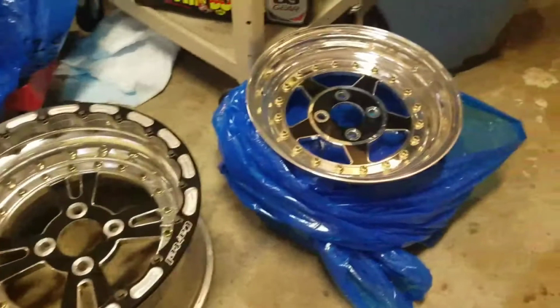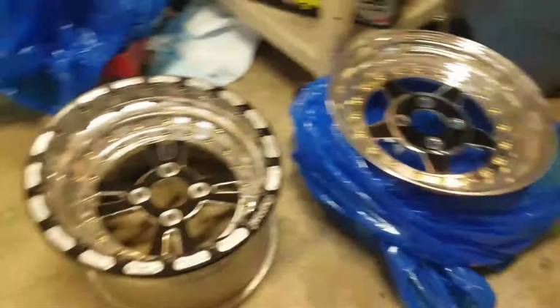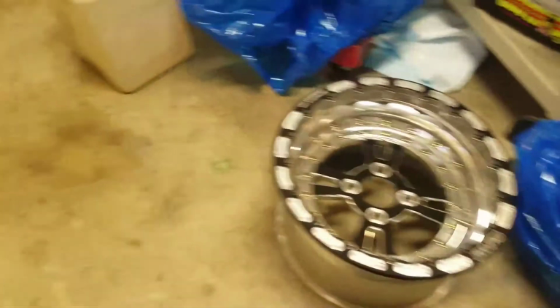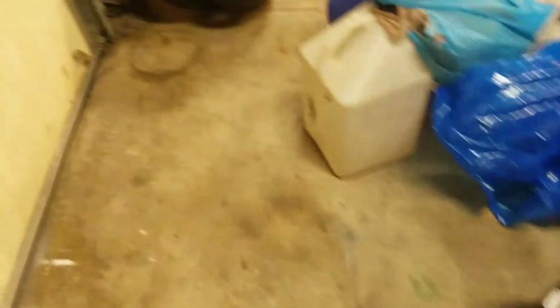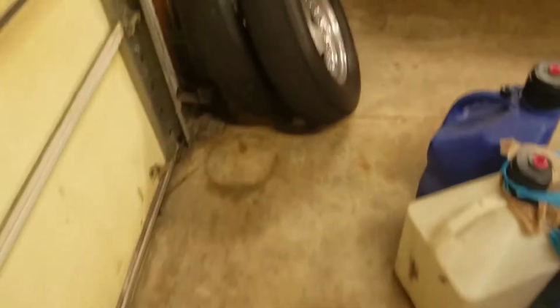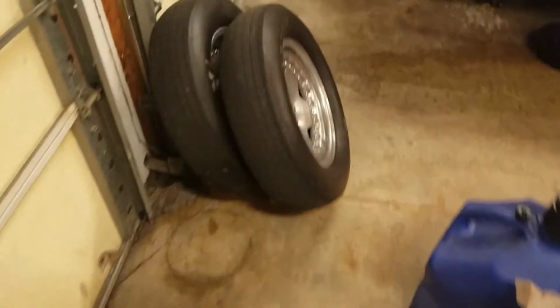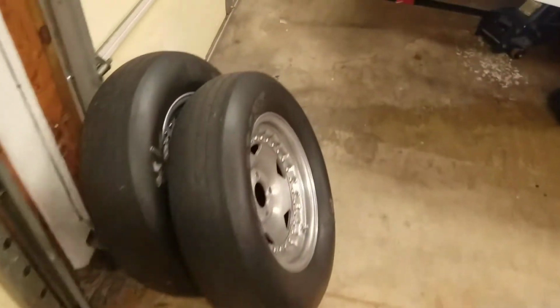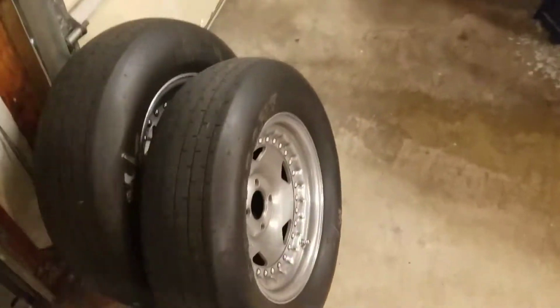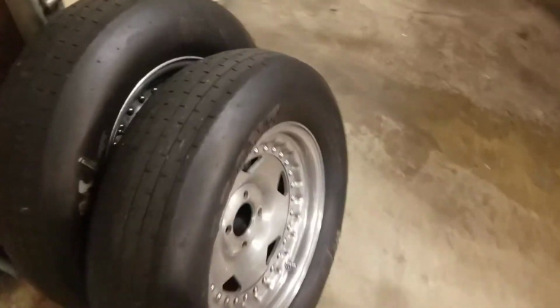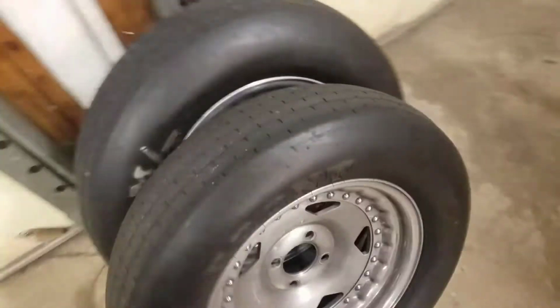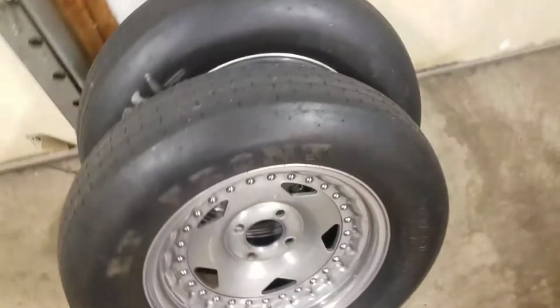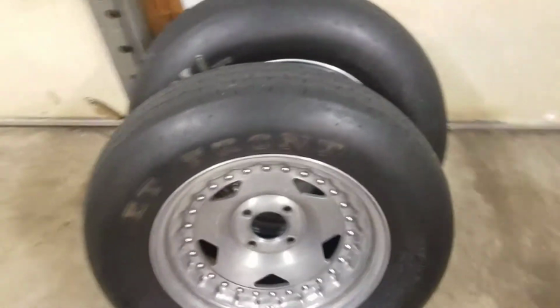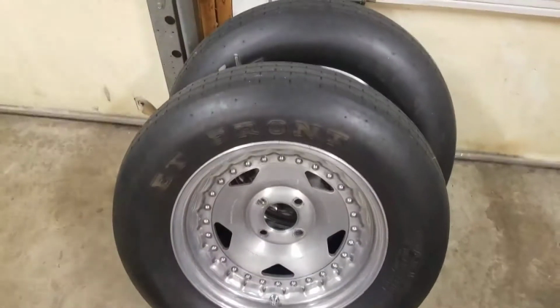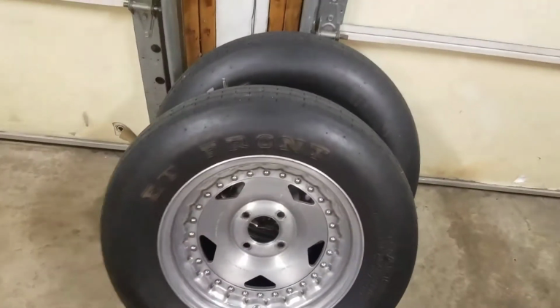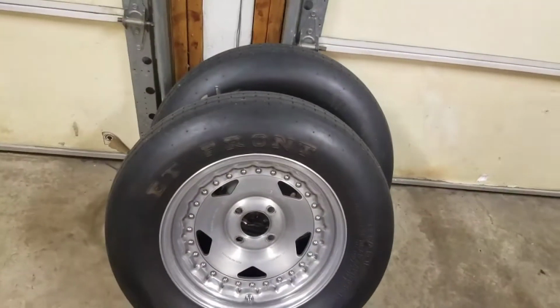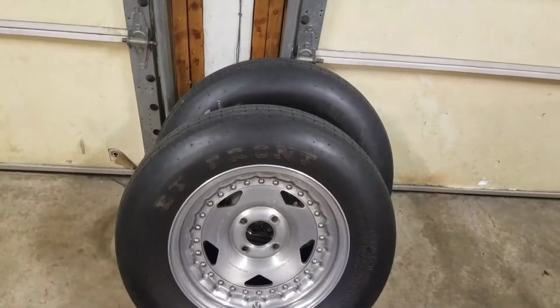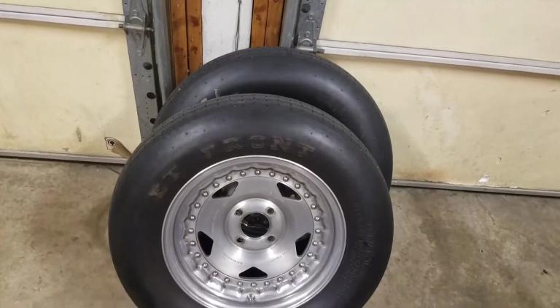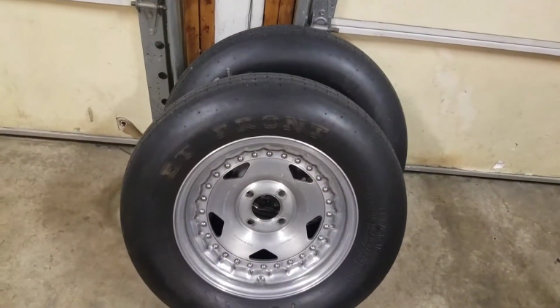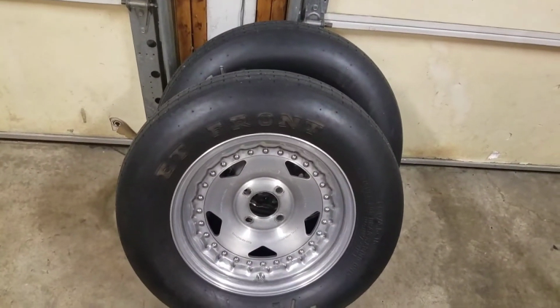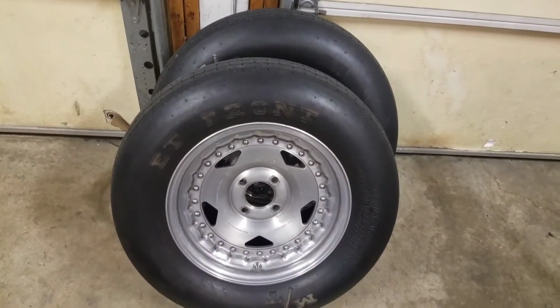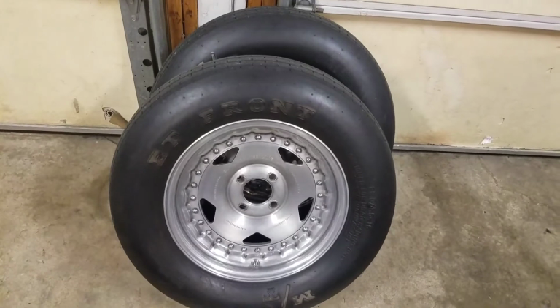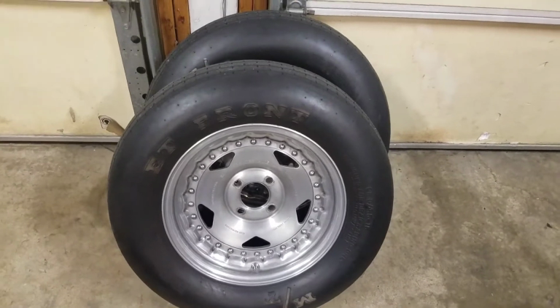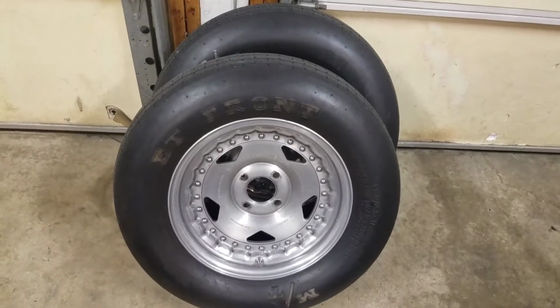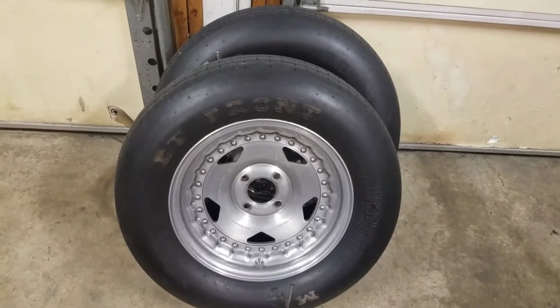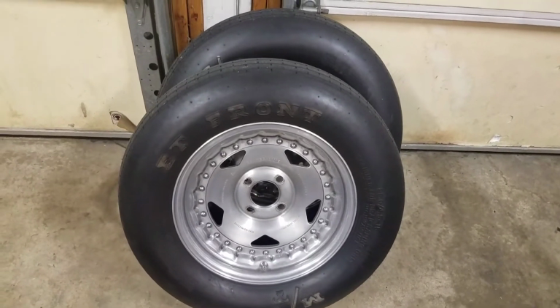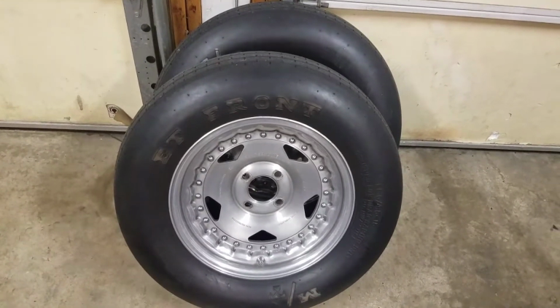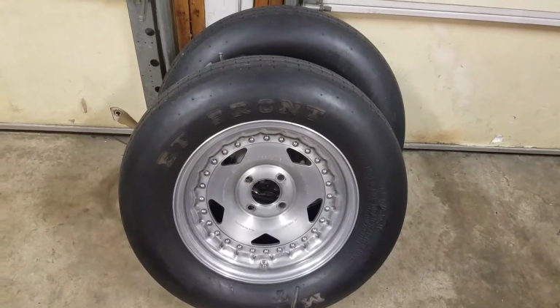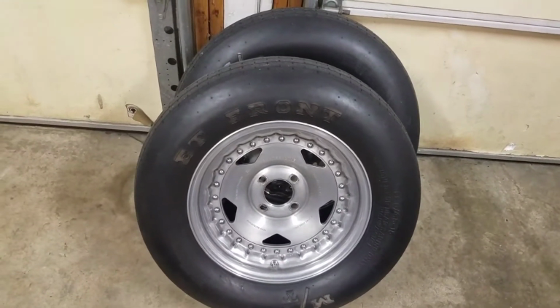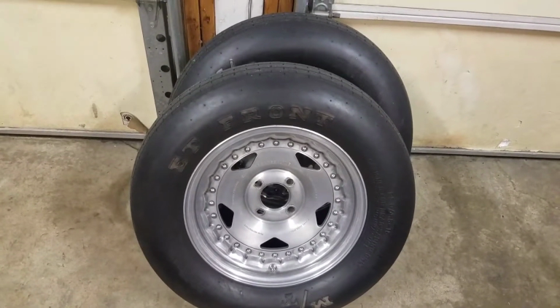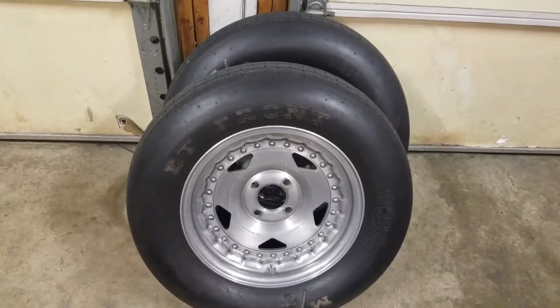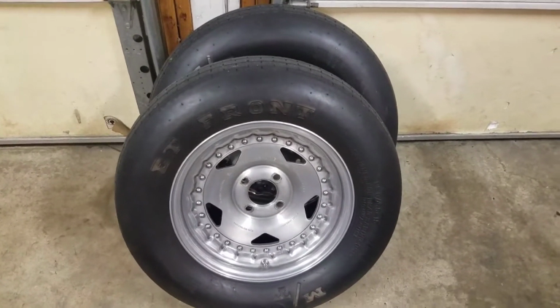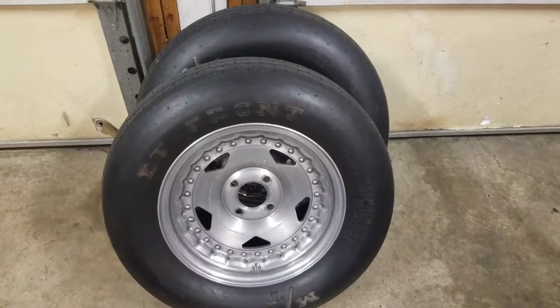But anyway, so I'm getting rid of these. I'm probably going to keep them when I'm taking them off. I don't really like Convo Pros. They were on the car when I bought it. They're super light, there's nothing wrong with them, it's just not my favorite wheel. Everybody's got their different taste. I've never really liked them.